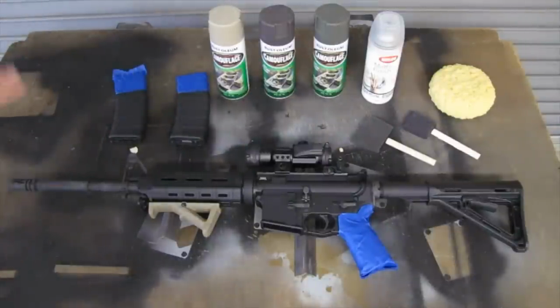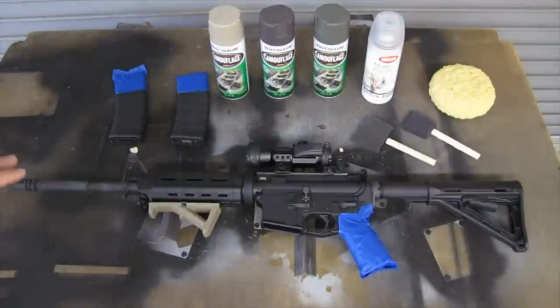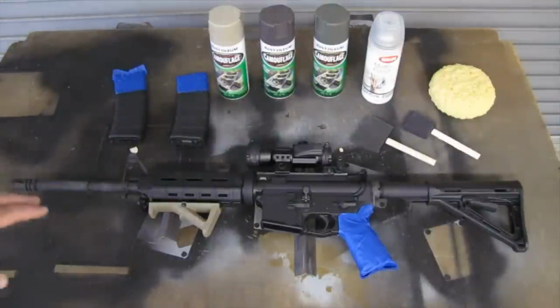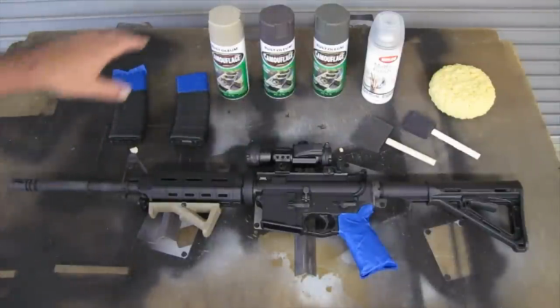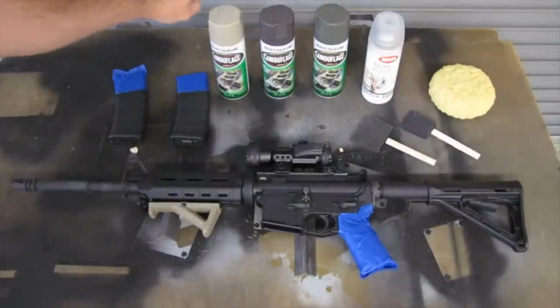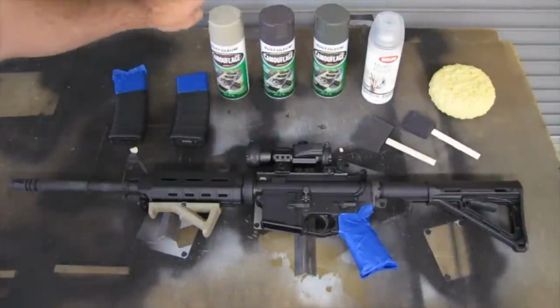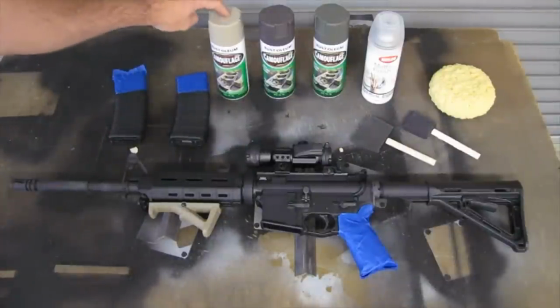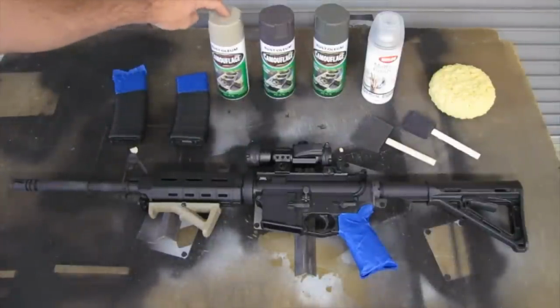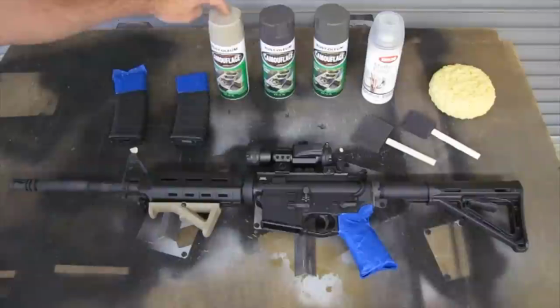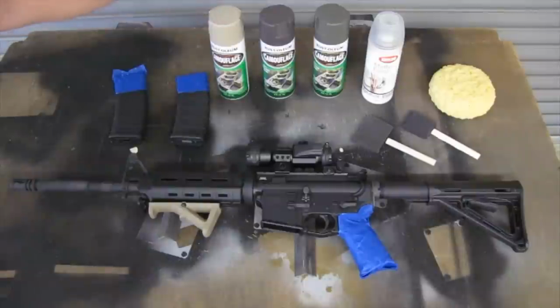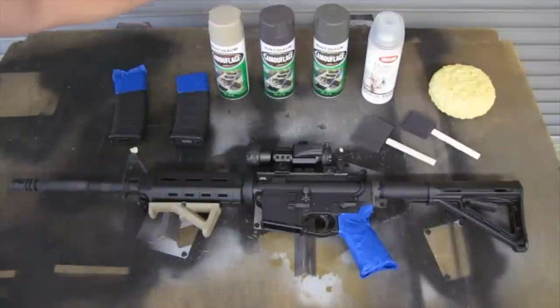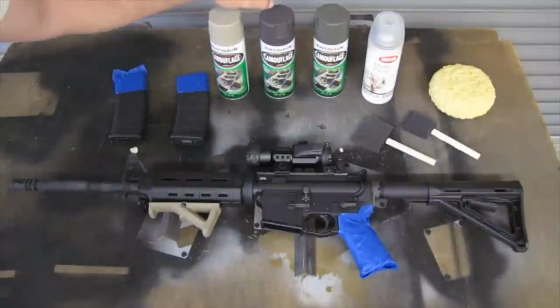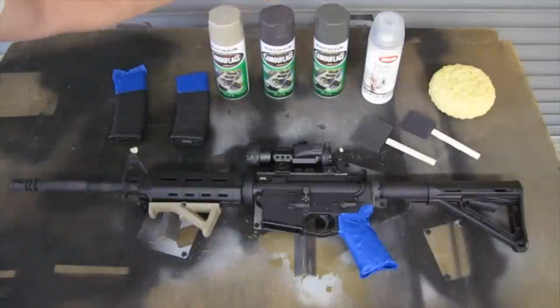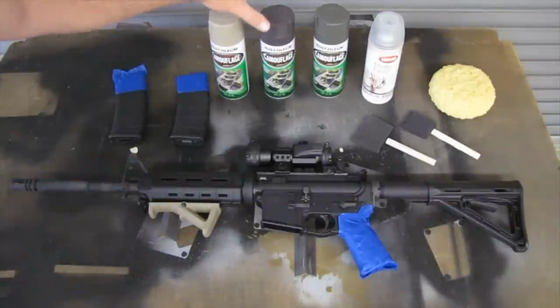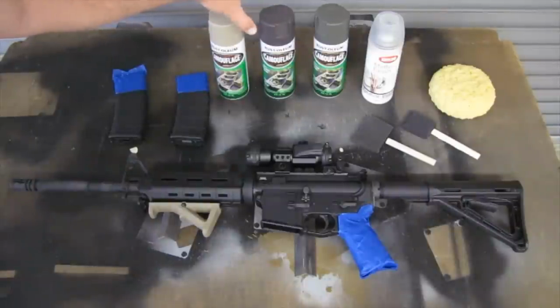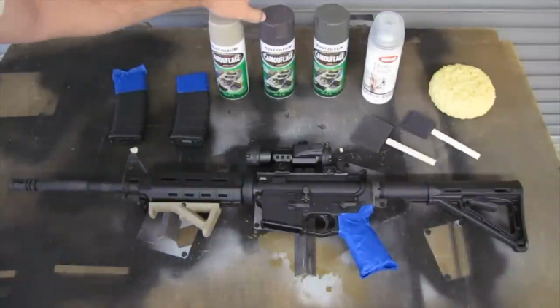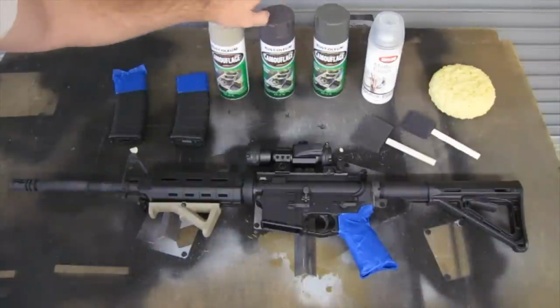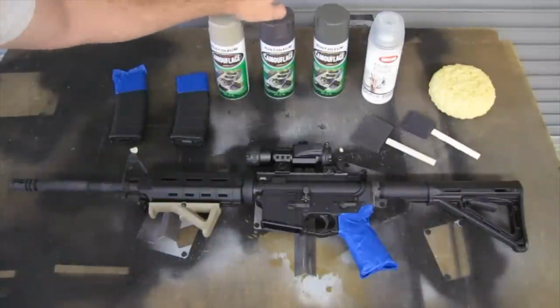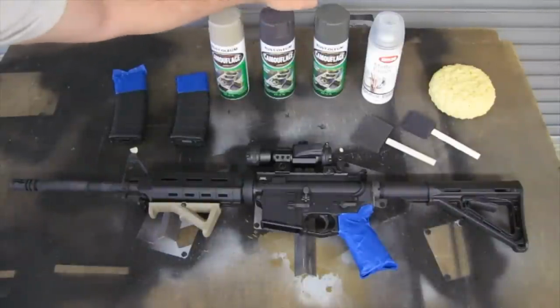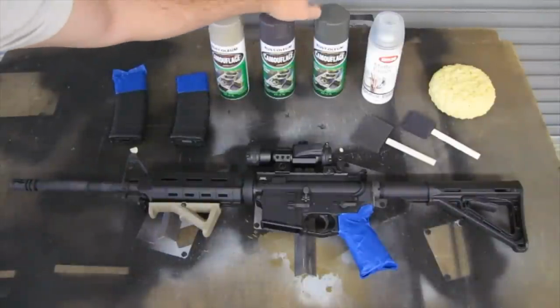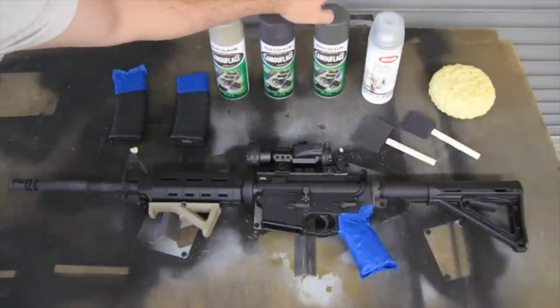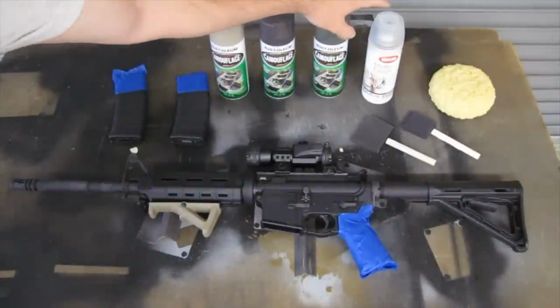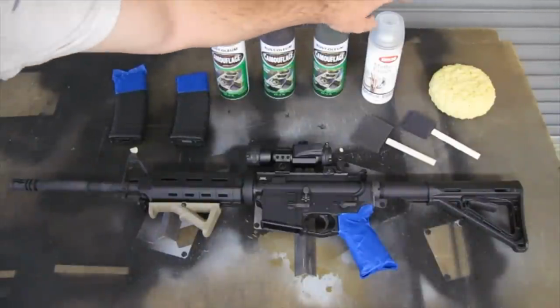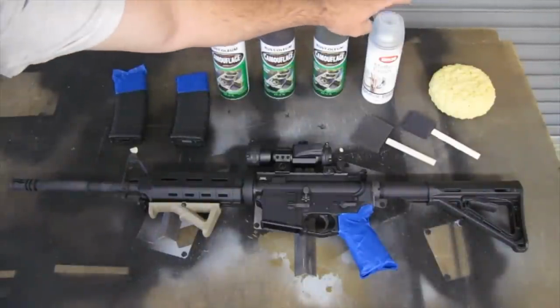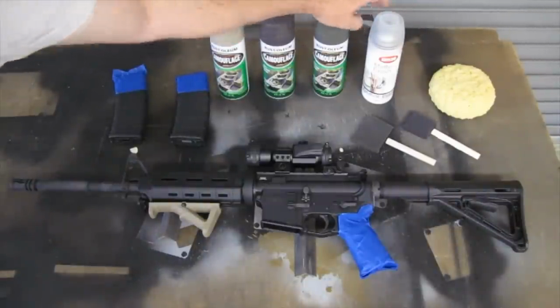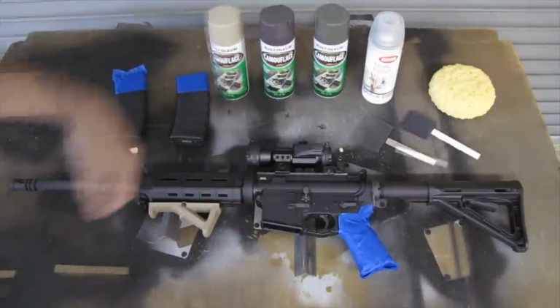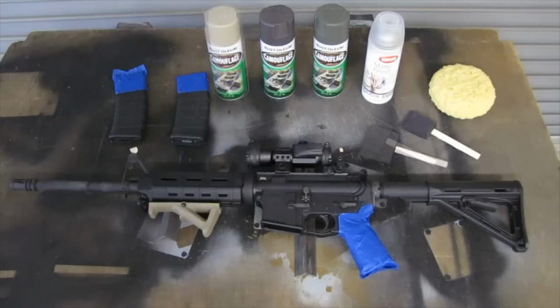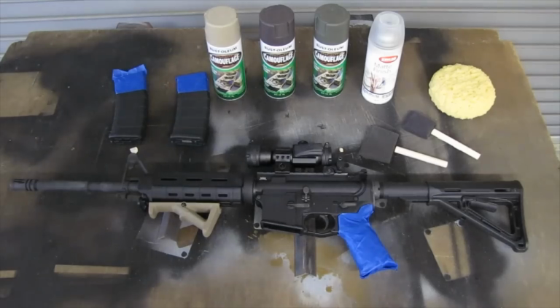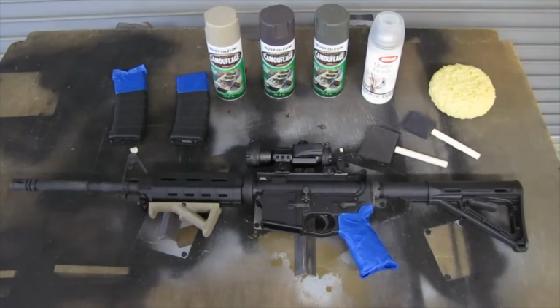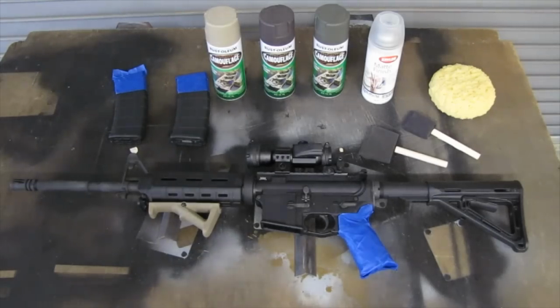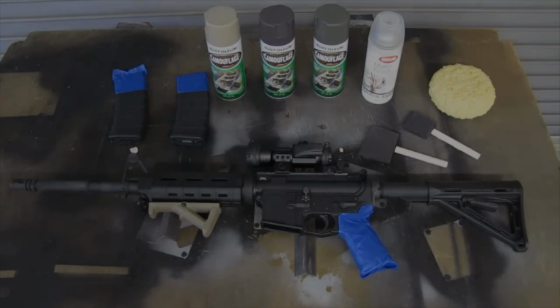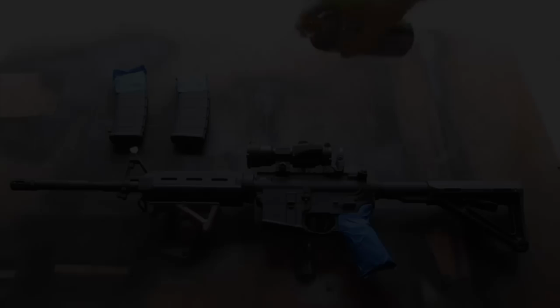We're going to be starting off with a khaki base coat, then we're going to be doing the actual camo with the brown and green, and then we're going to finish it off with a matte clear coat. Let's get to it.